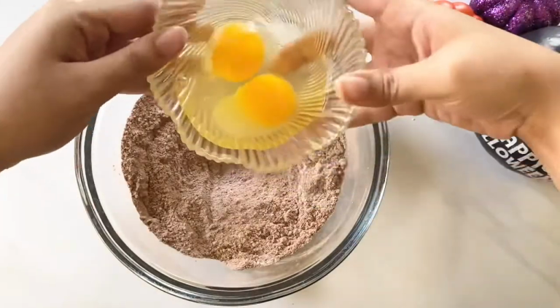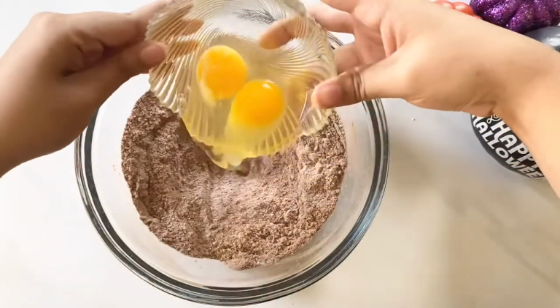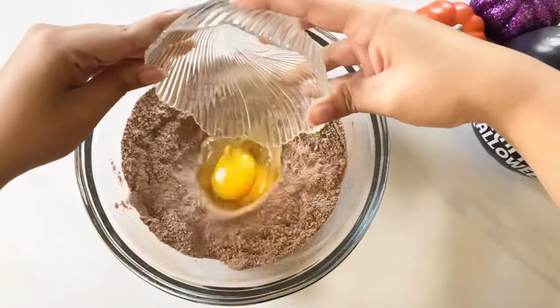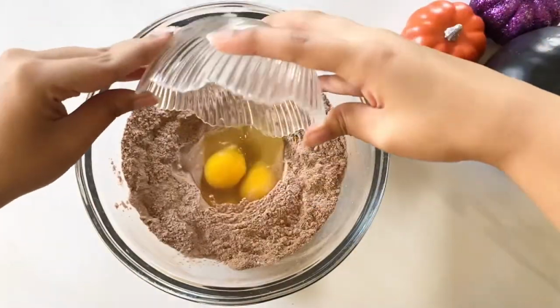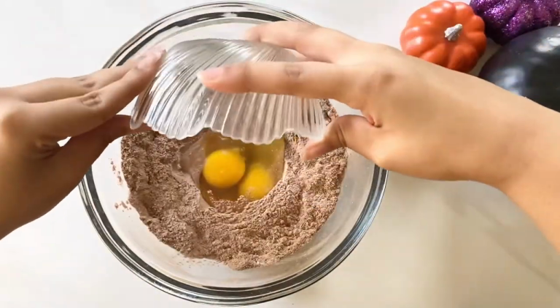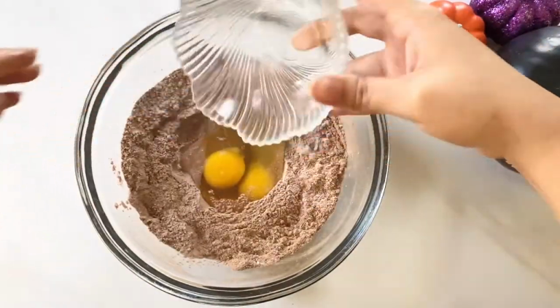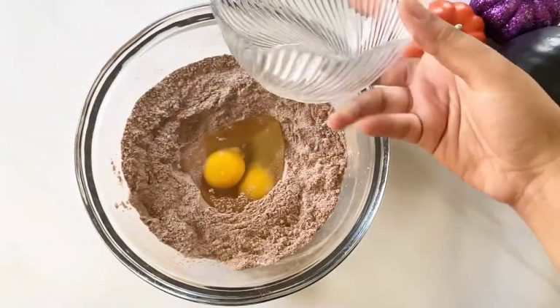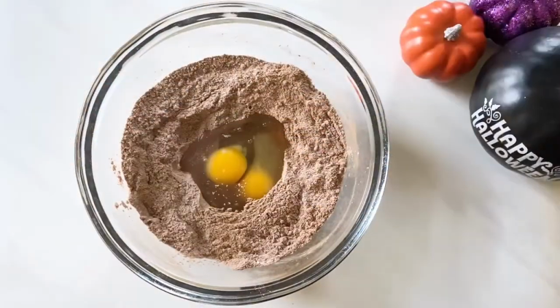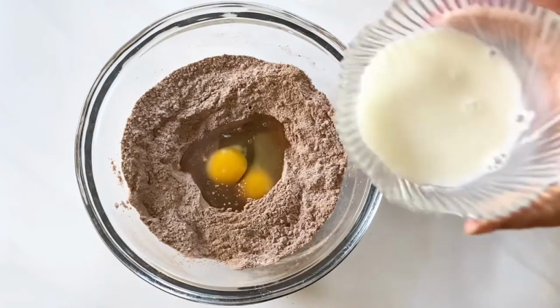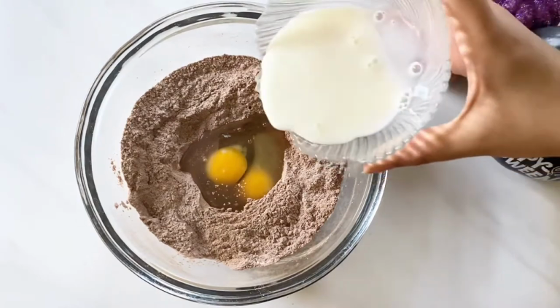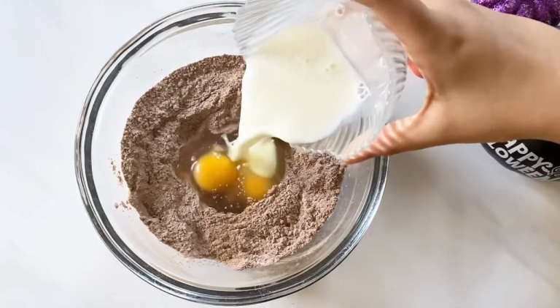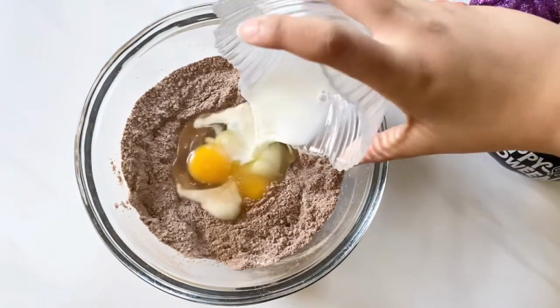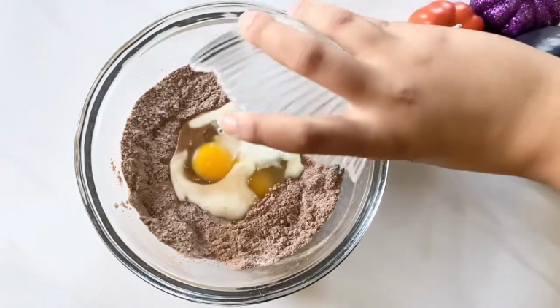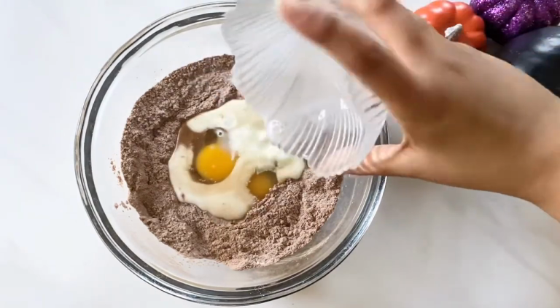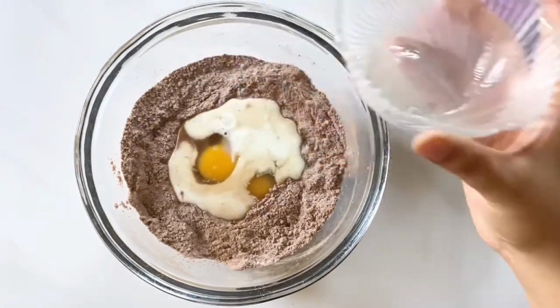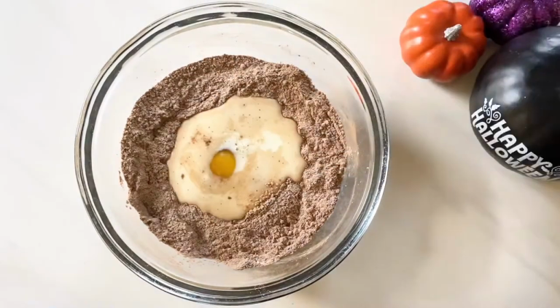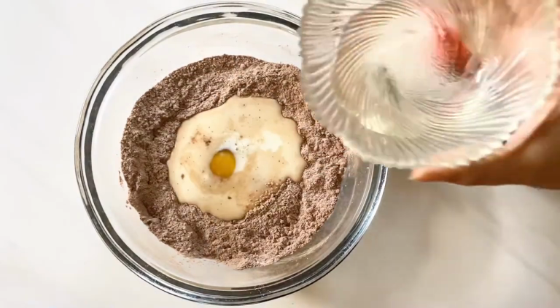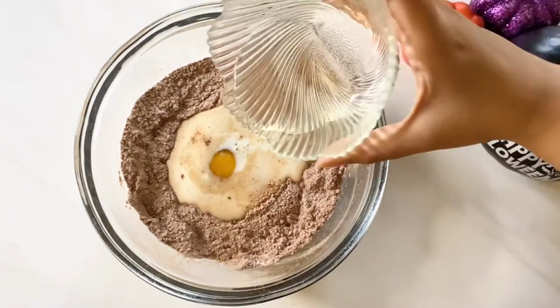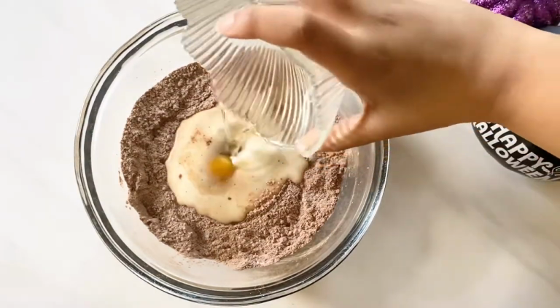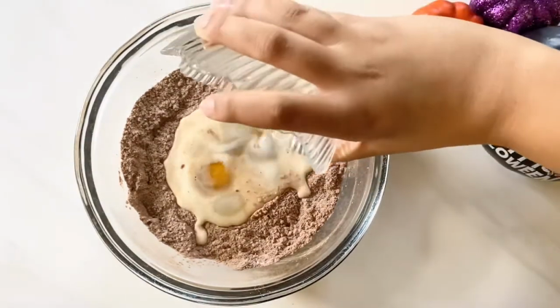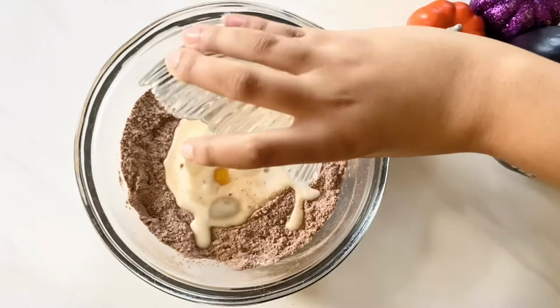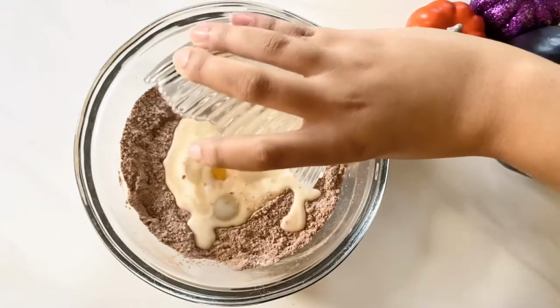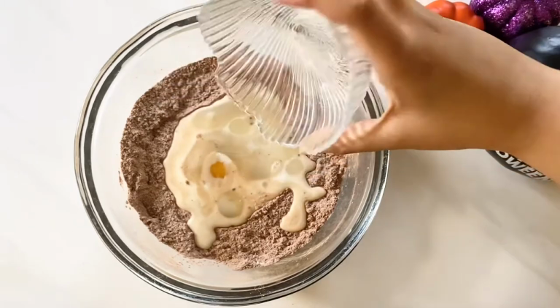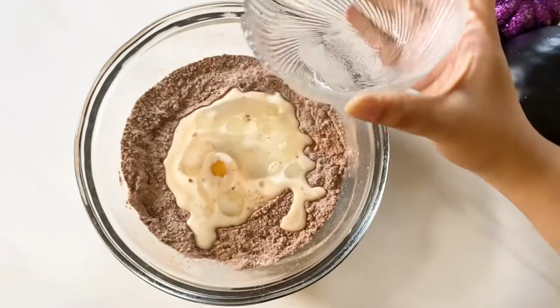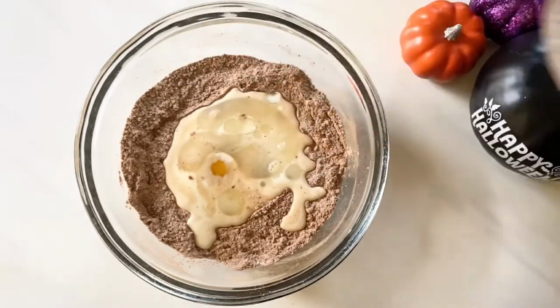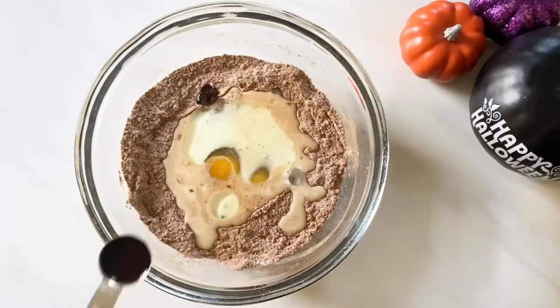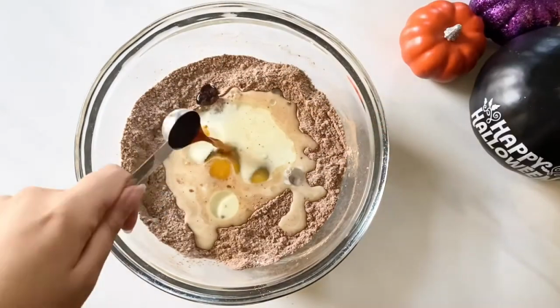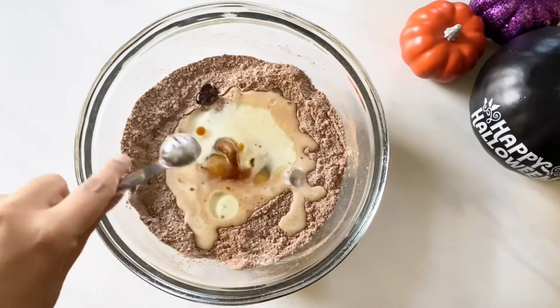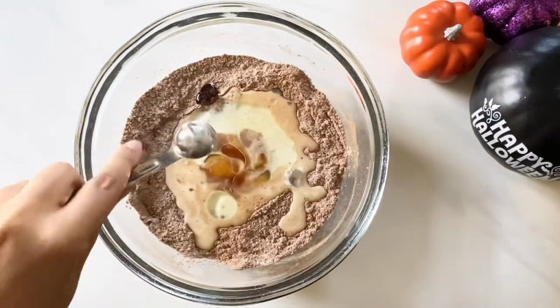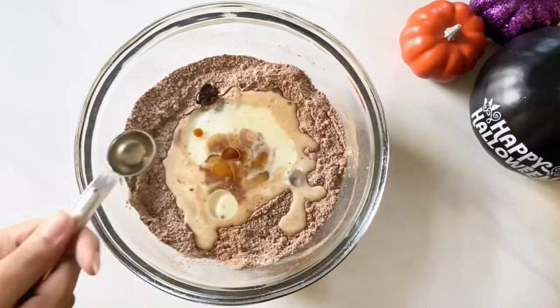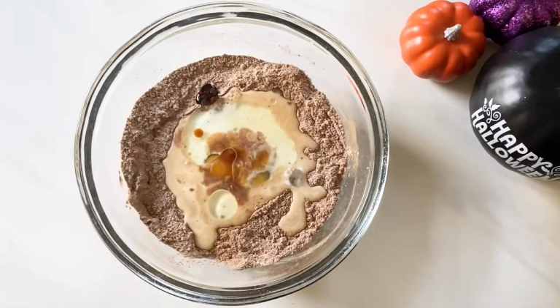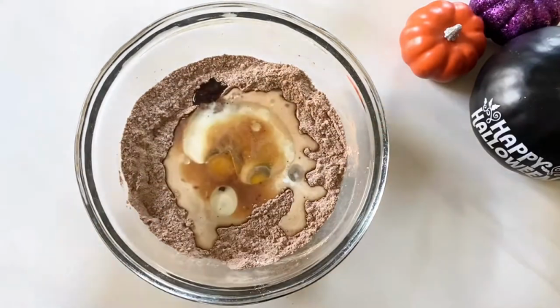Then I create a little hole in the center of the dry ingredients and add all the wet ingredients into the center. So add your eggs, milk, vegetable oil, vanilla extract, and hot coffee. And if you don't want to add hot coffee, hot water works just as well.